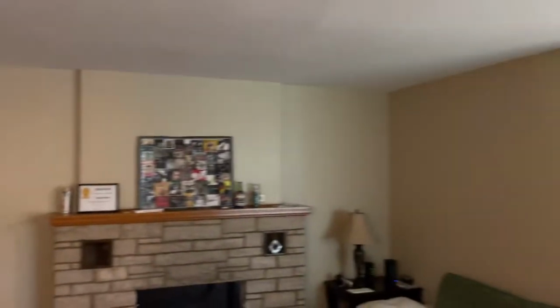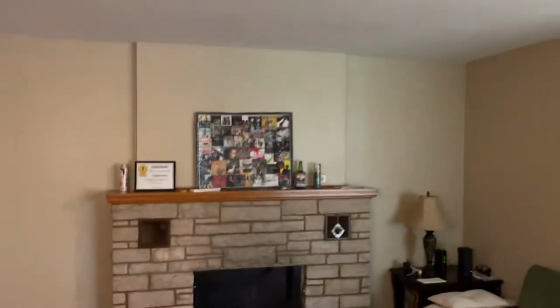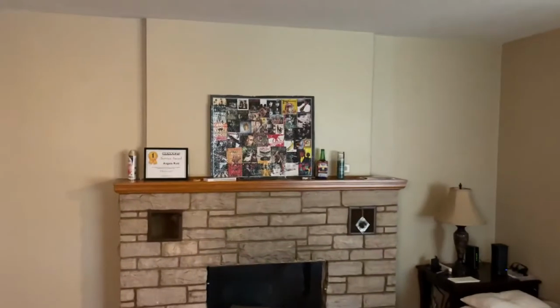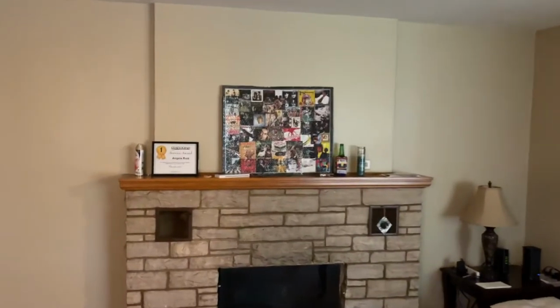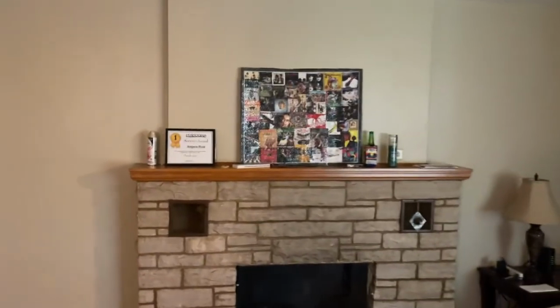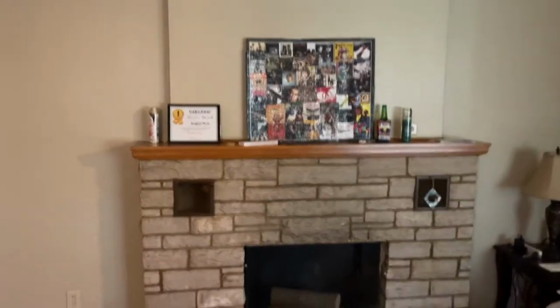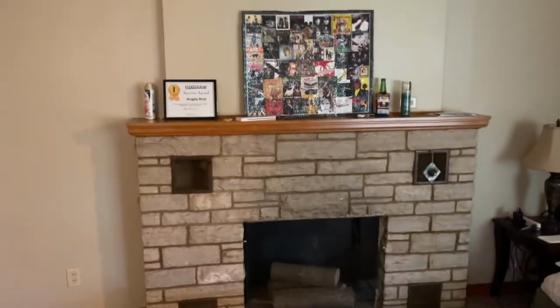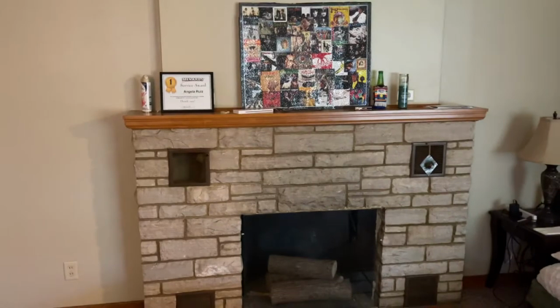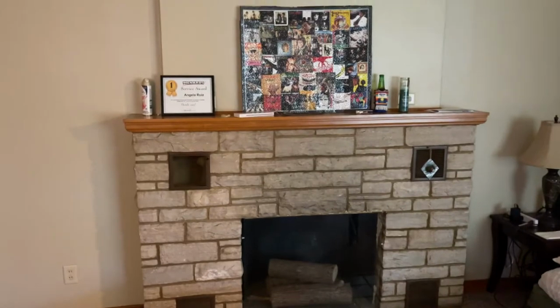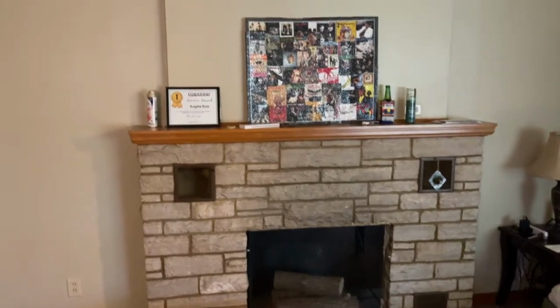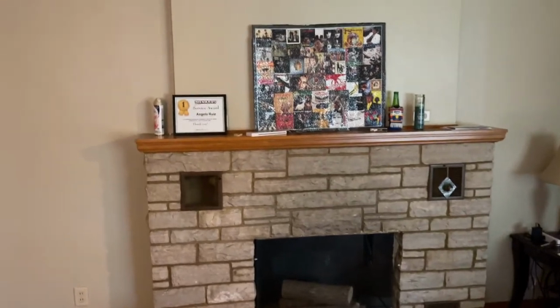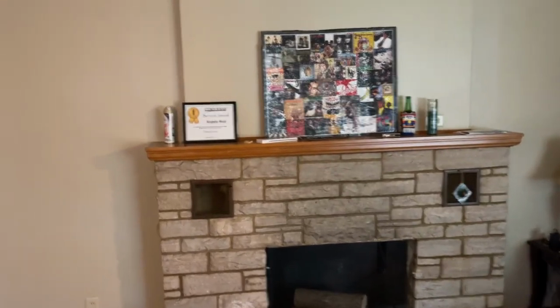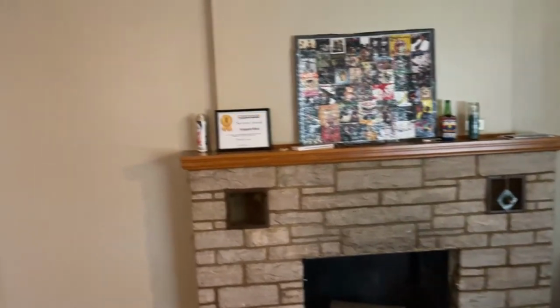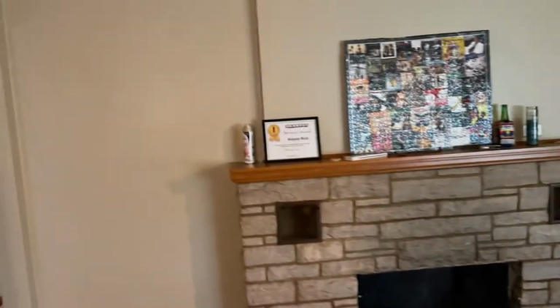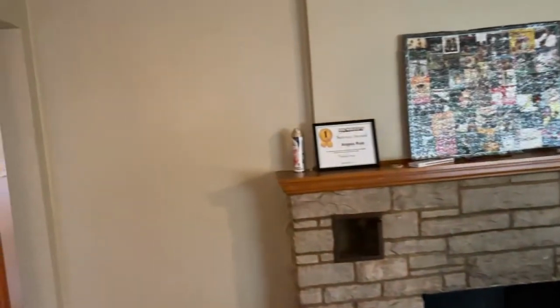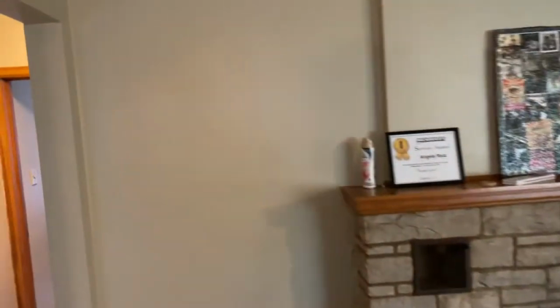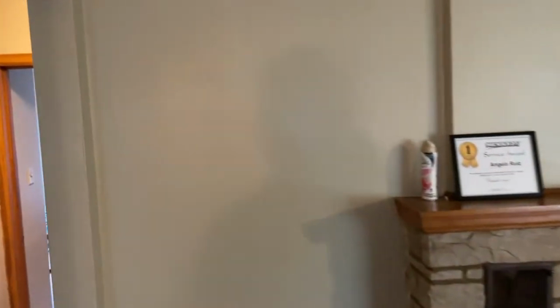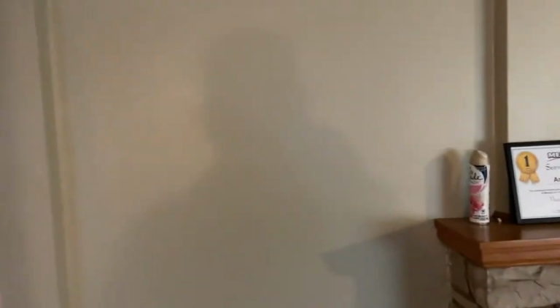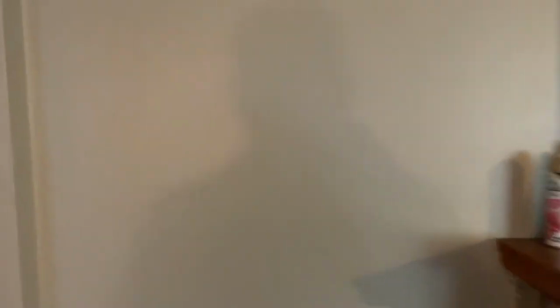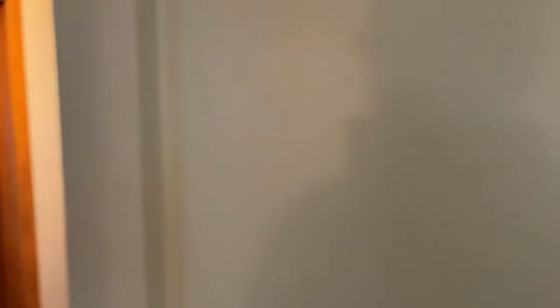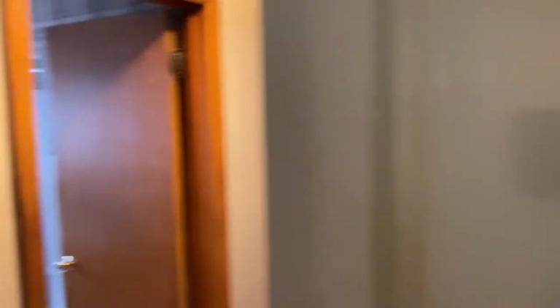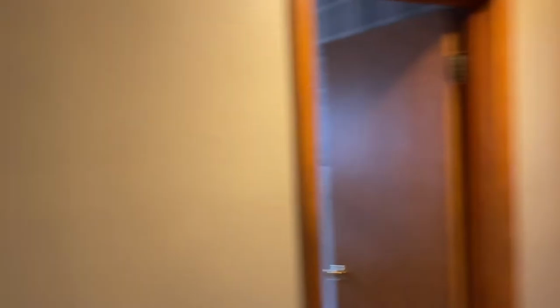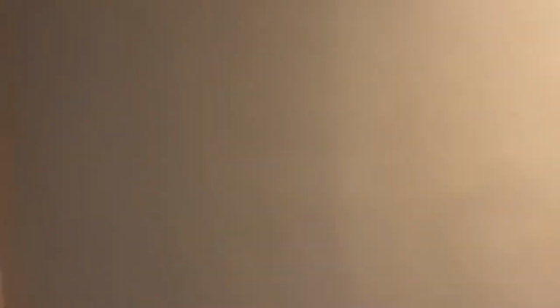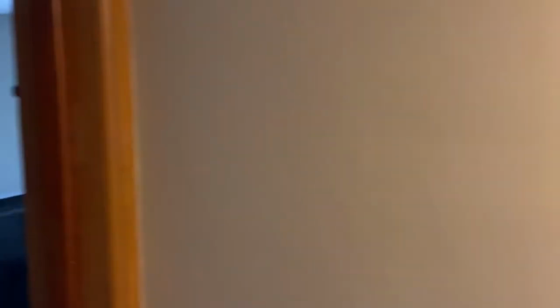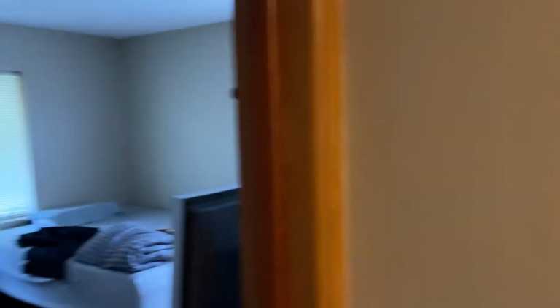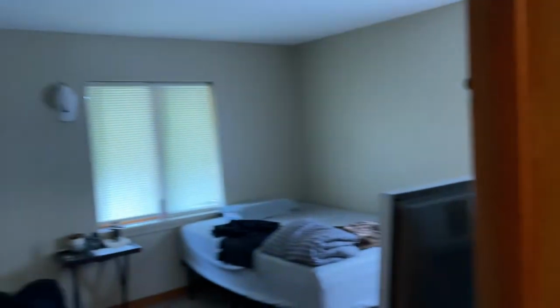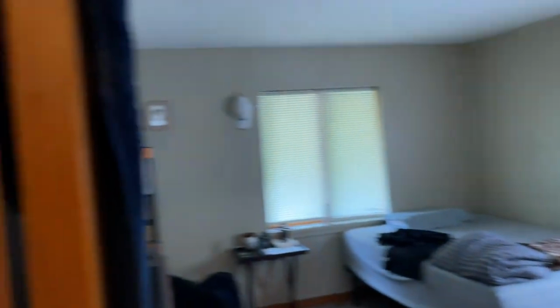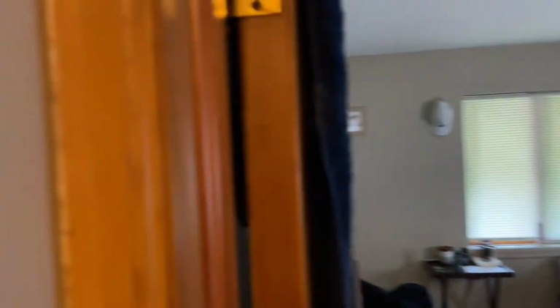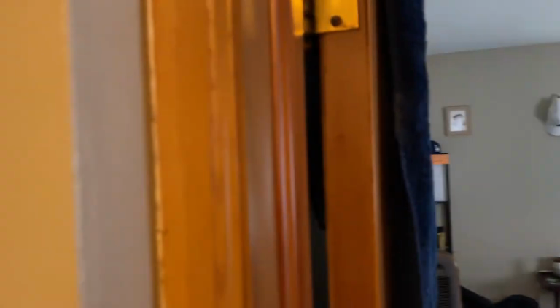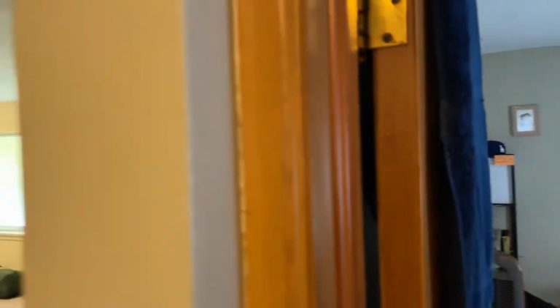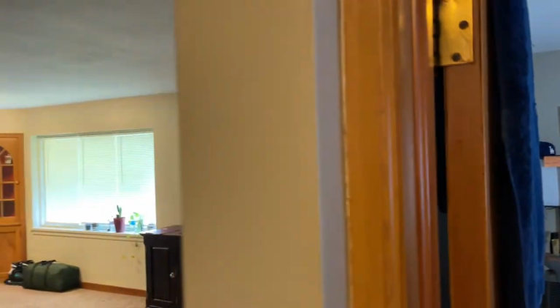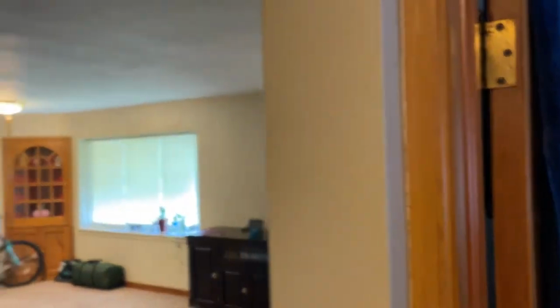In there, the fireplace is just aesthetic. It's non-functional, but there's a big living room and kind of spin around here.